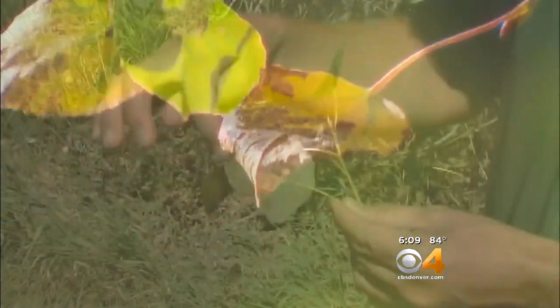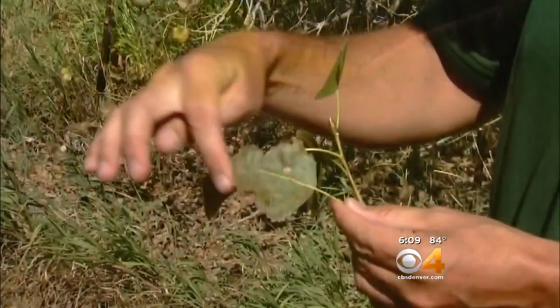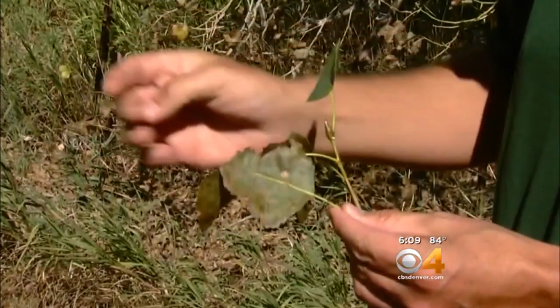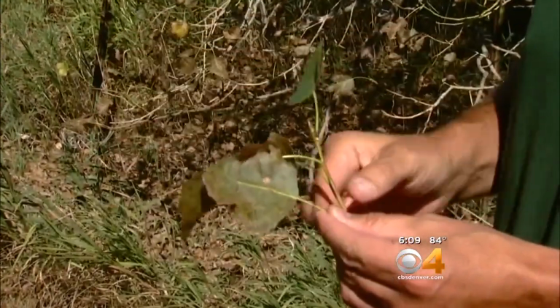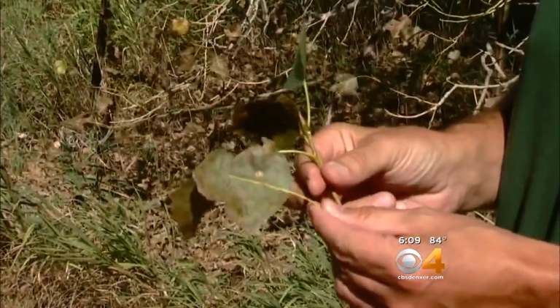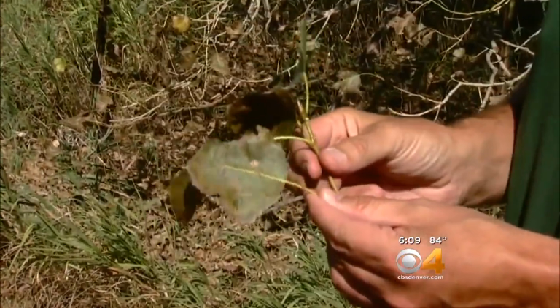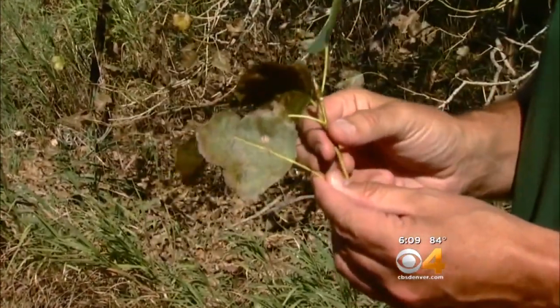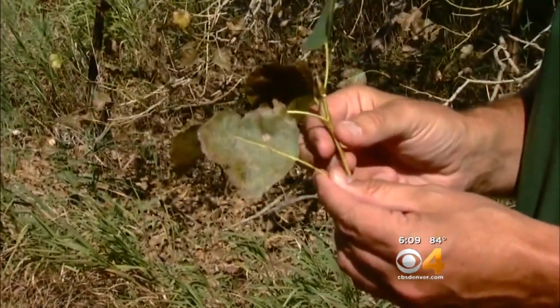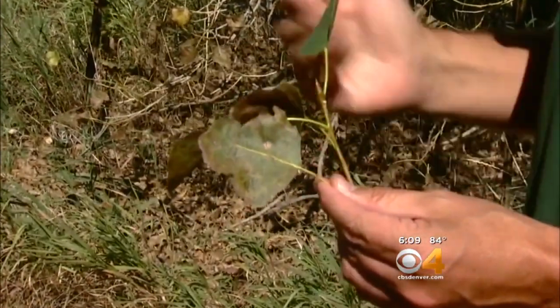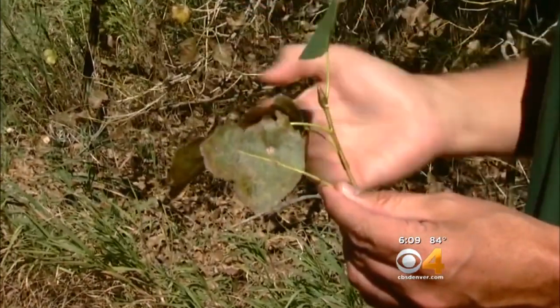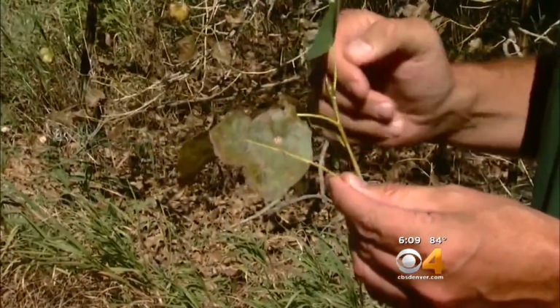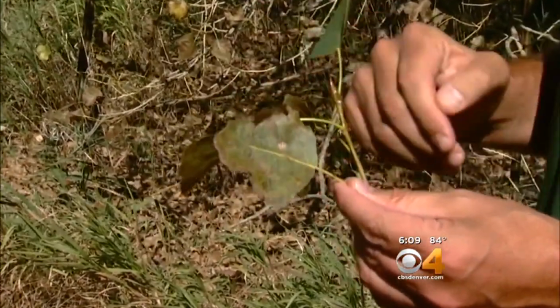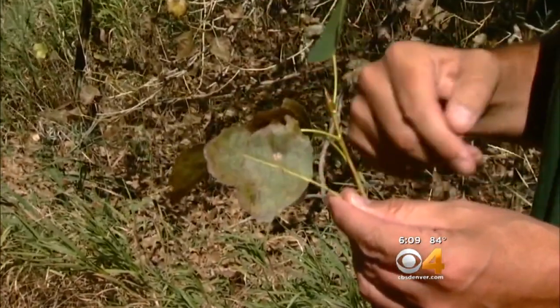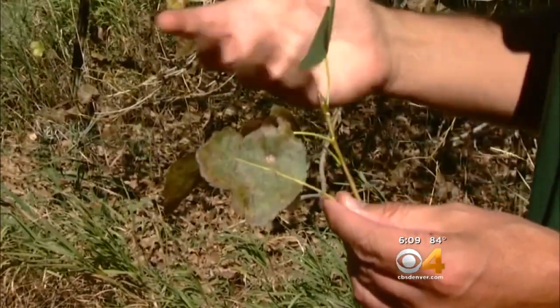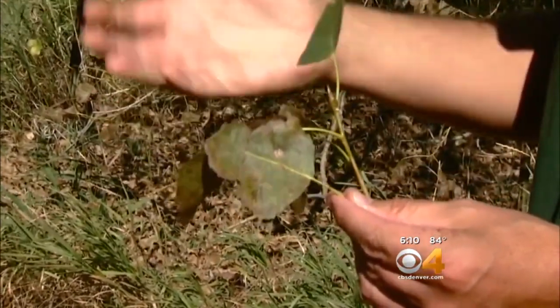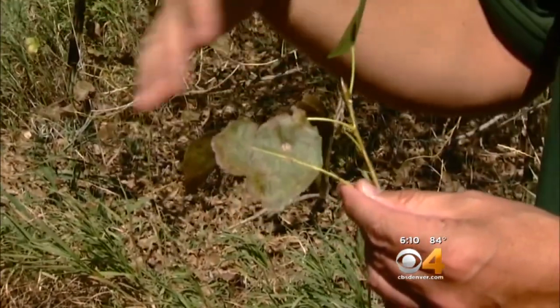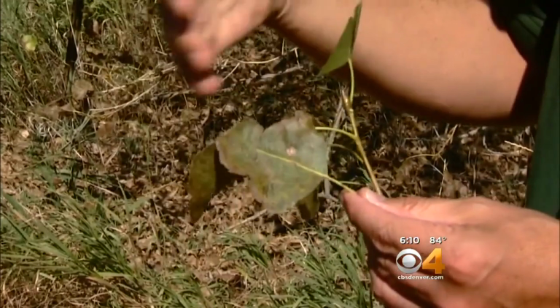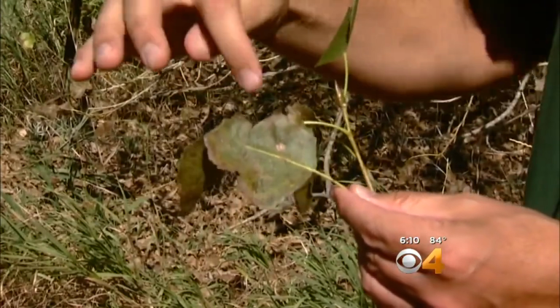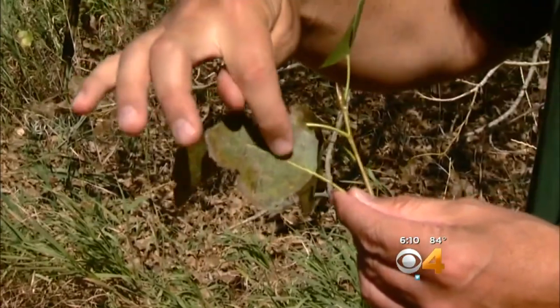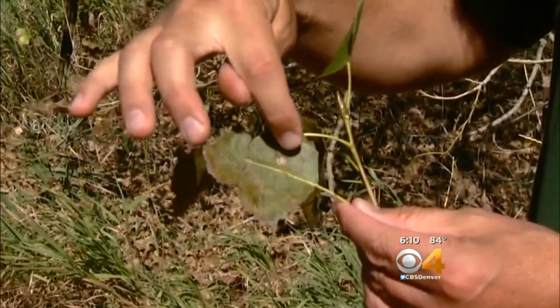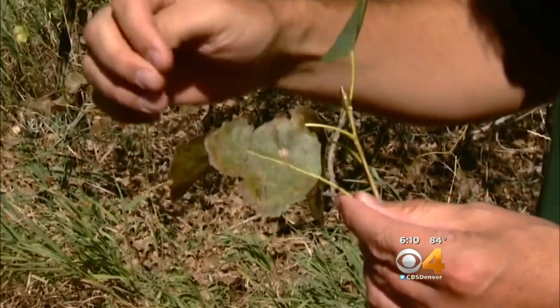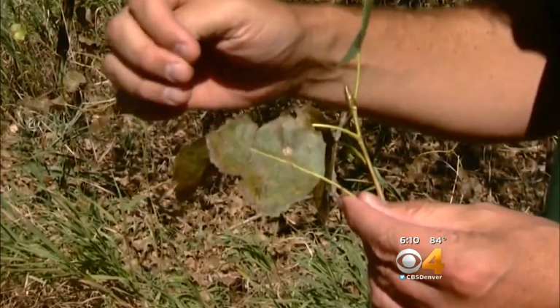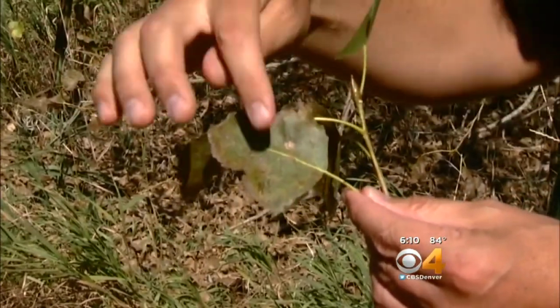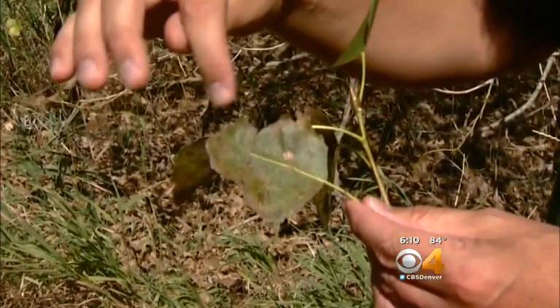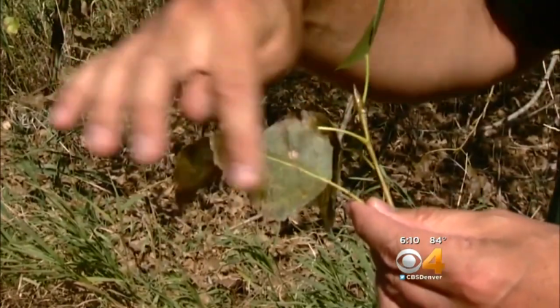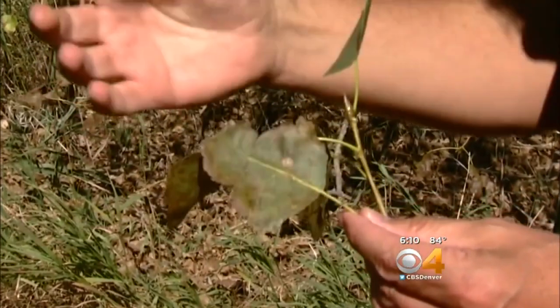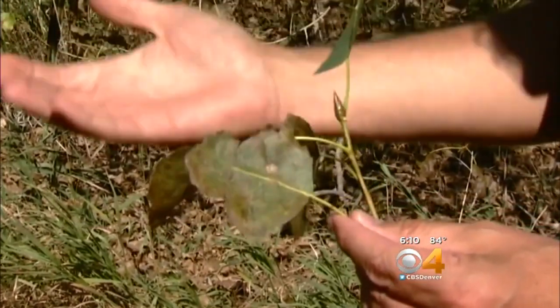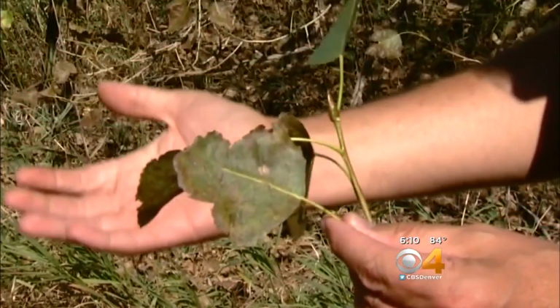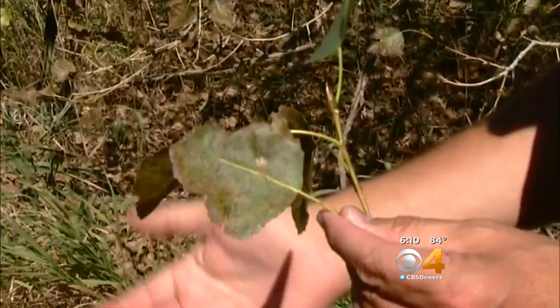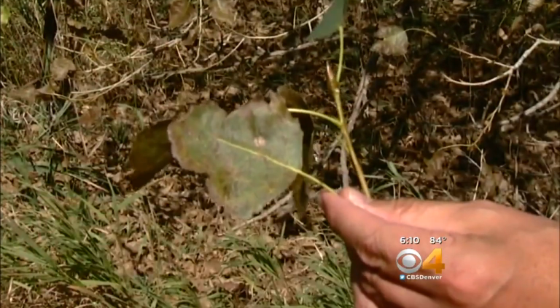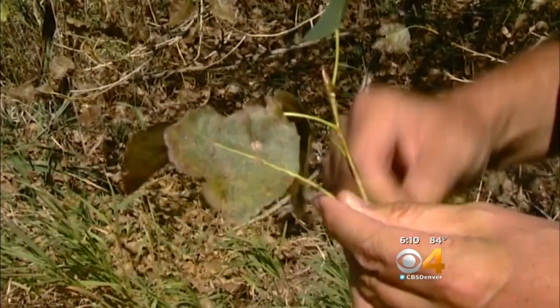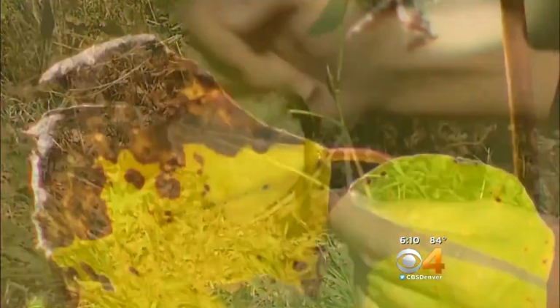The leaves that we're seeing that have these dark dead spots in them are the leaves that are impacted. There are two different pathogens on this particular leaf — one pathogen creating this dead area and the other pathogens spread all around the leaf.